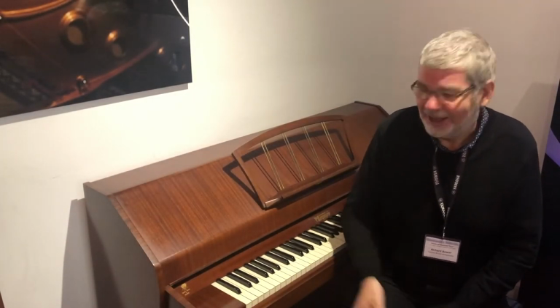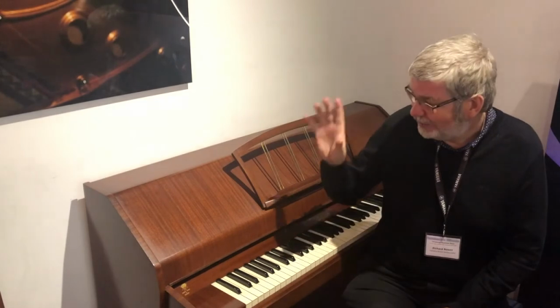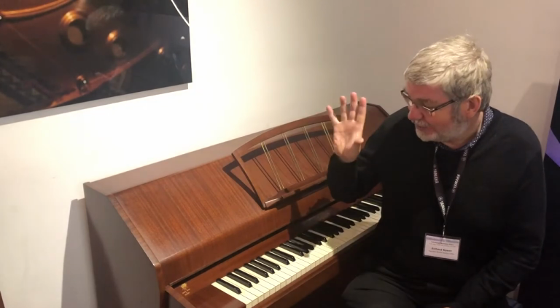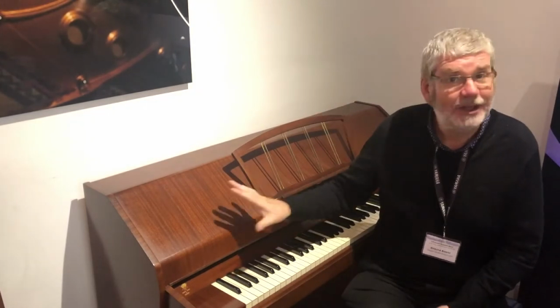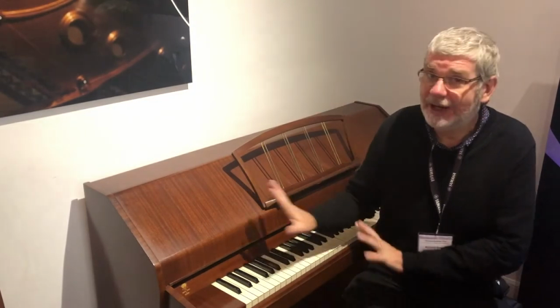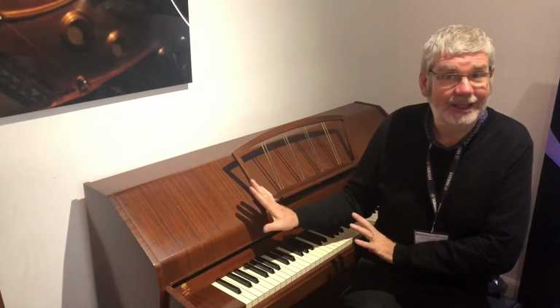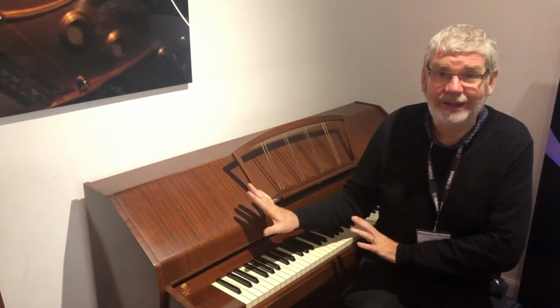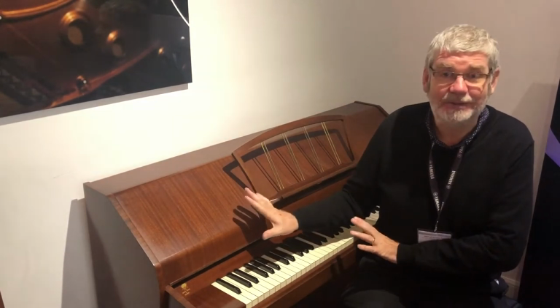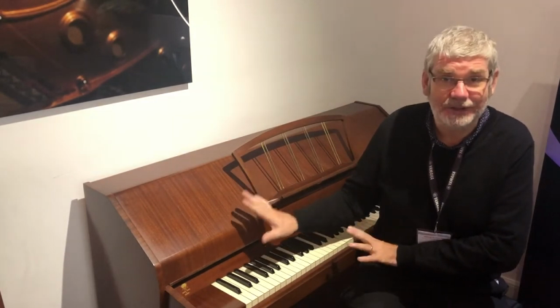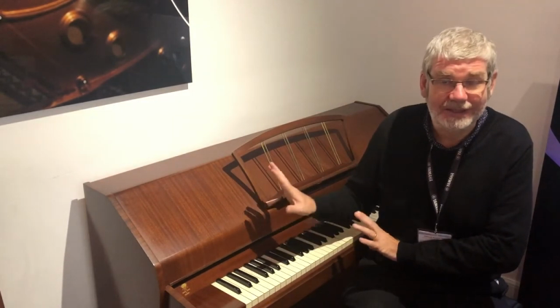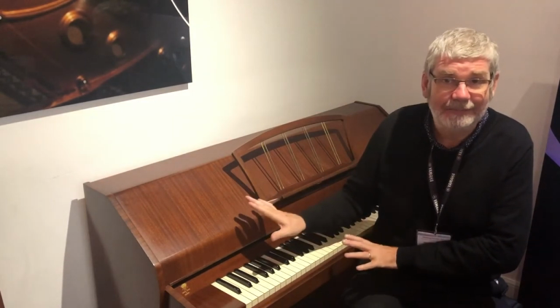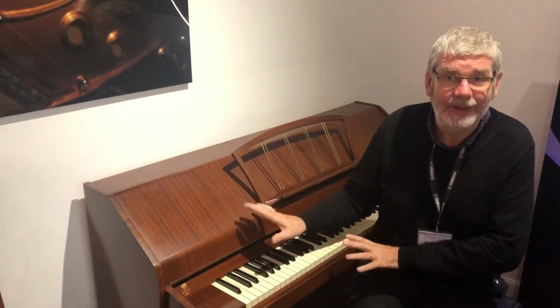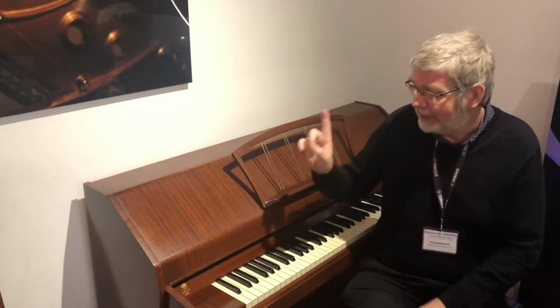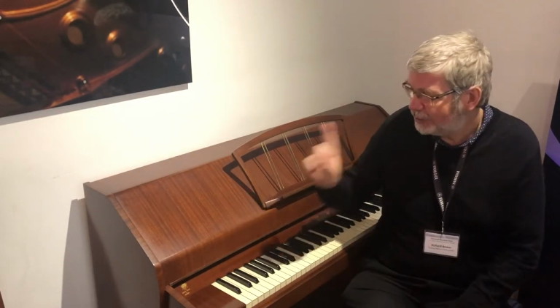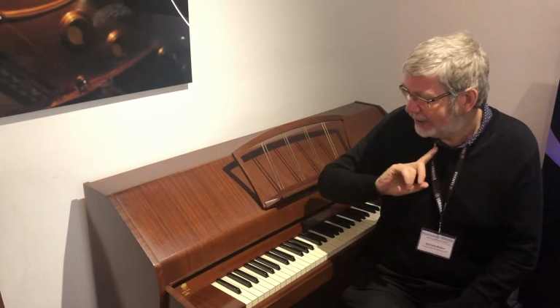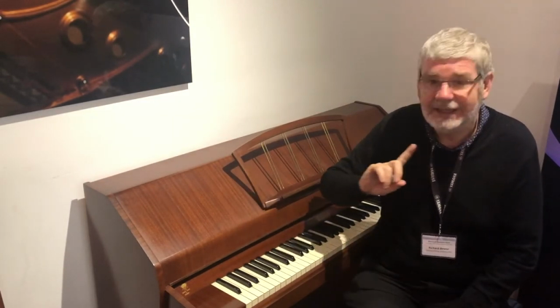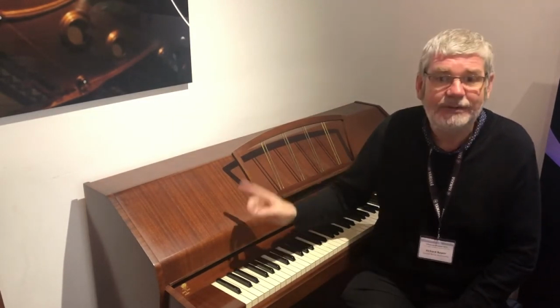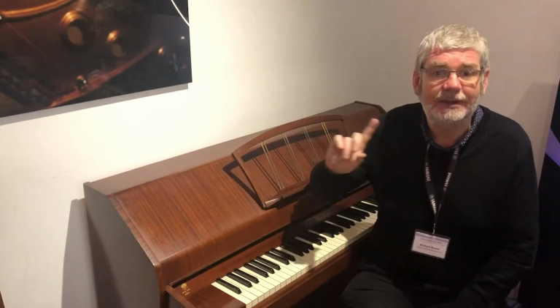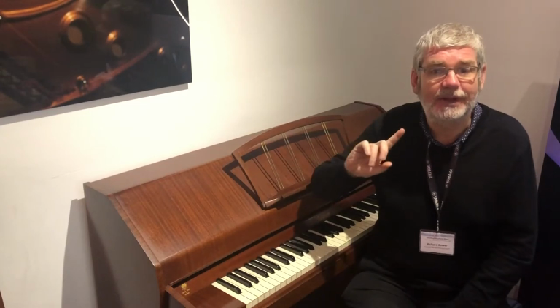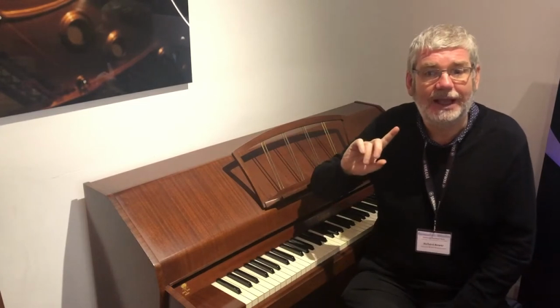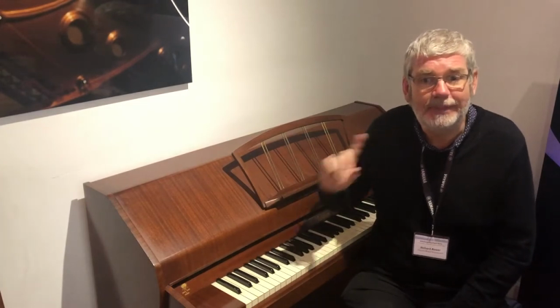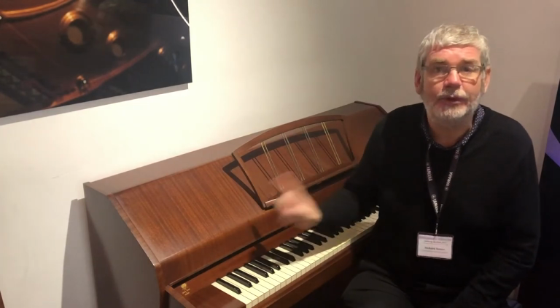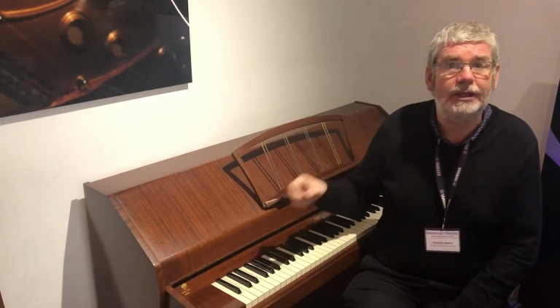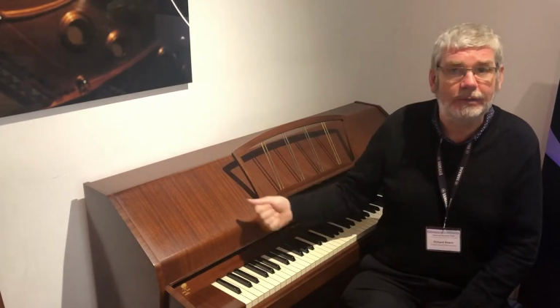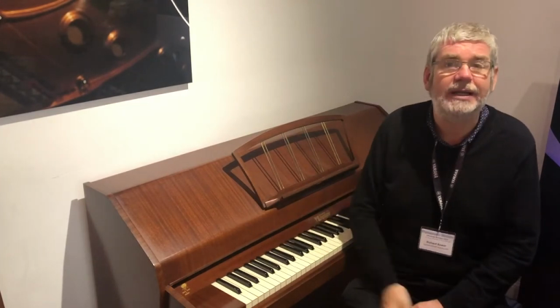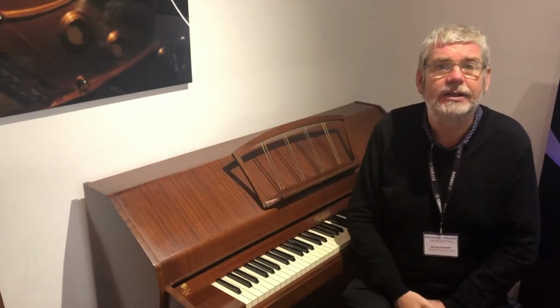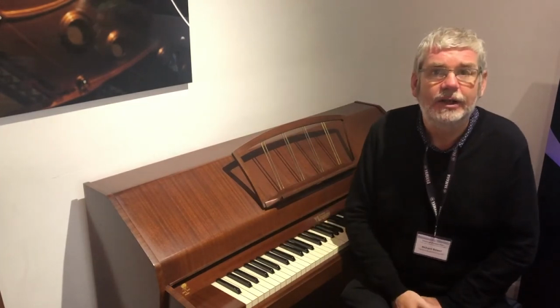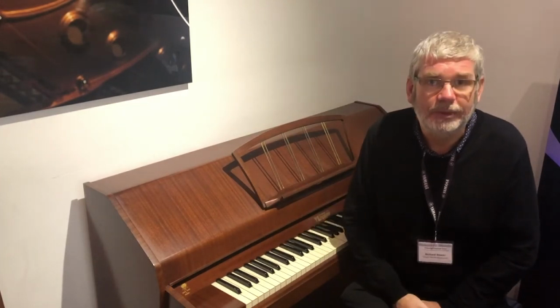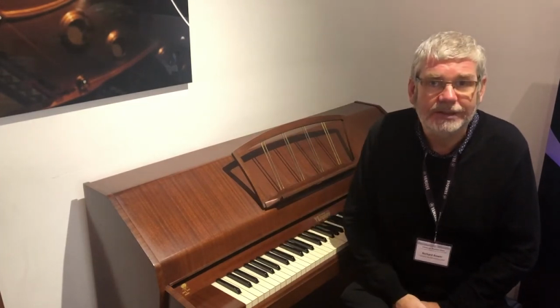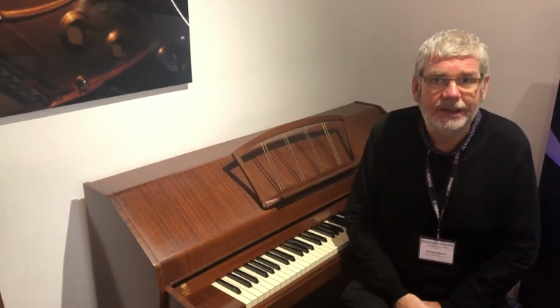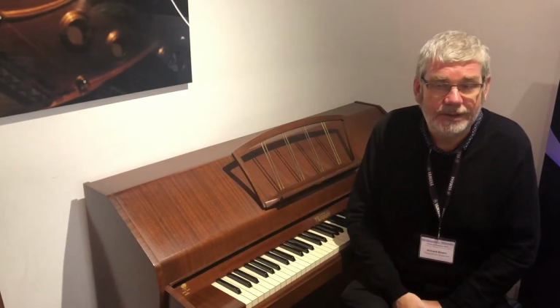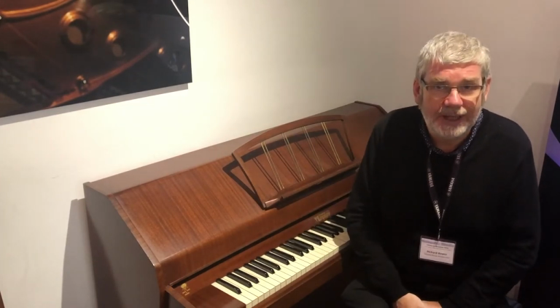We've got another great little piano to show you today. This one is an Yves Staff Mini Royal Compact Upright Acoustic Piano.